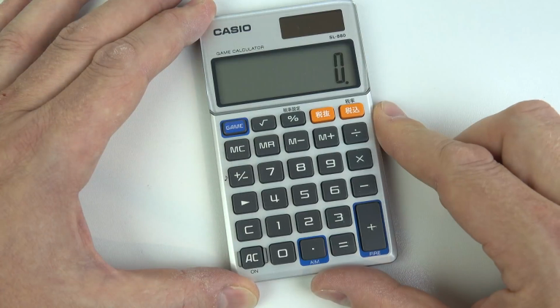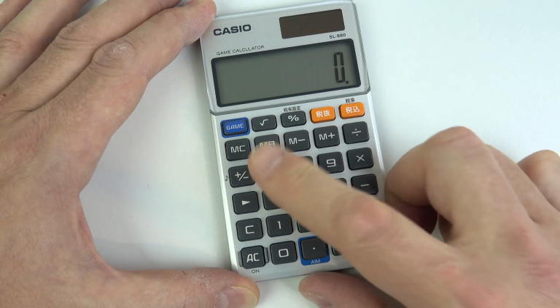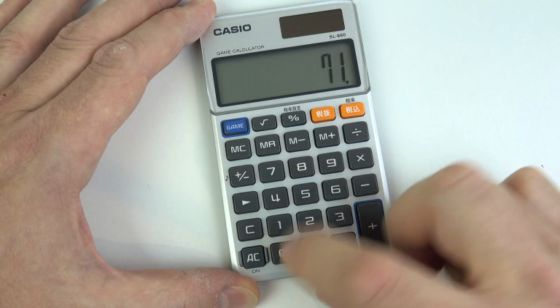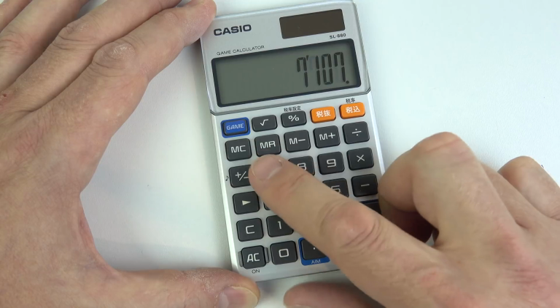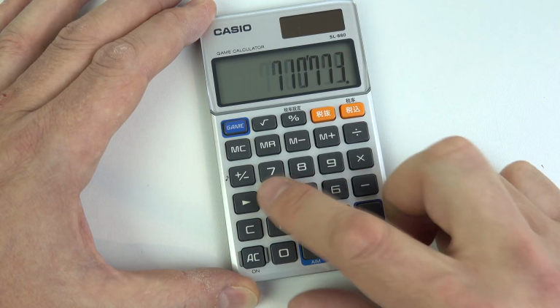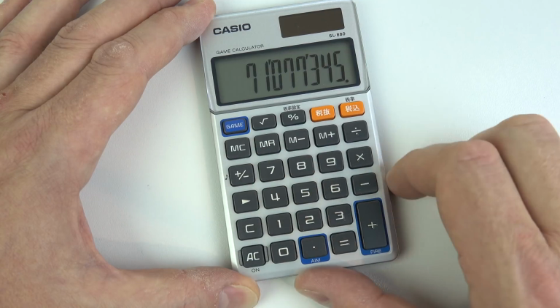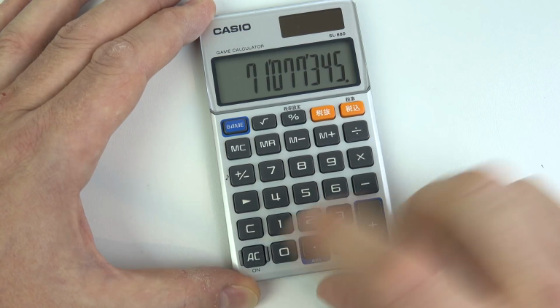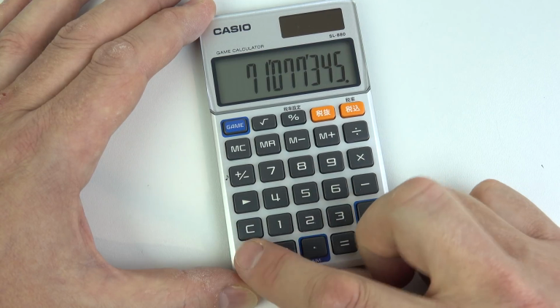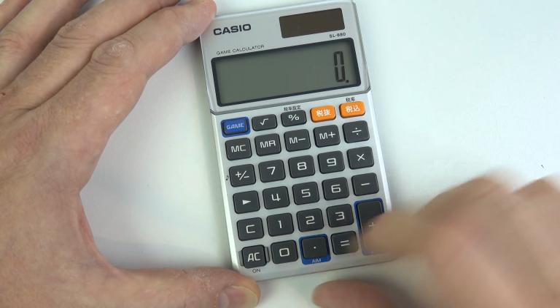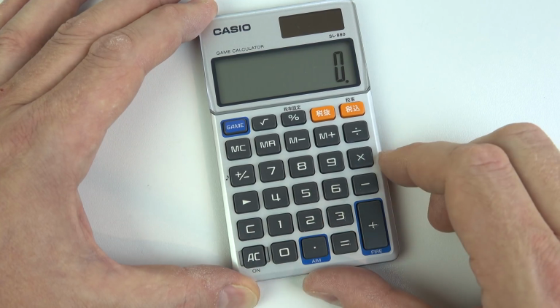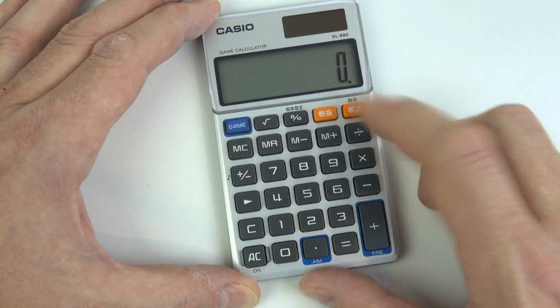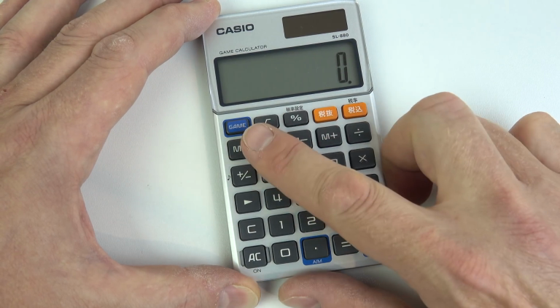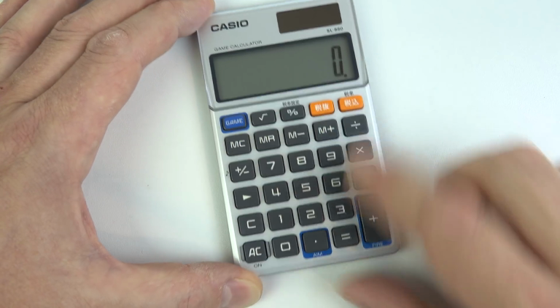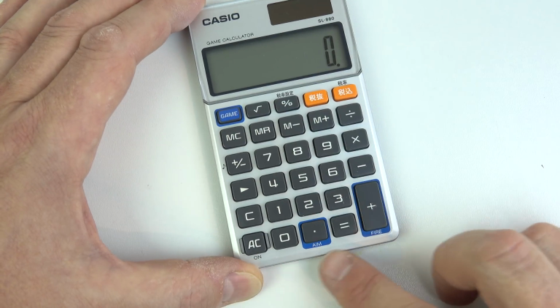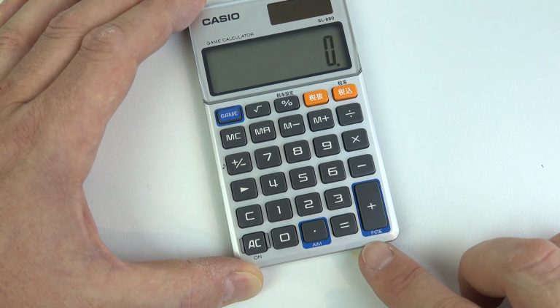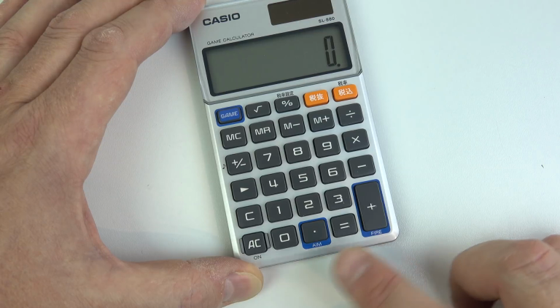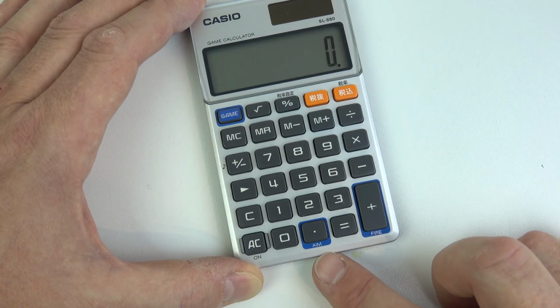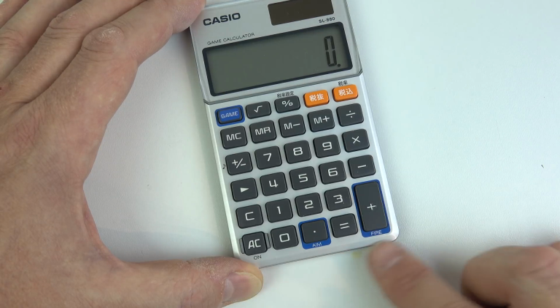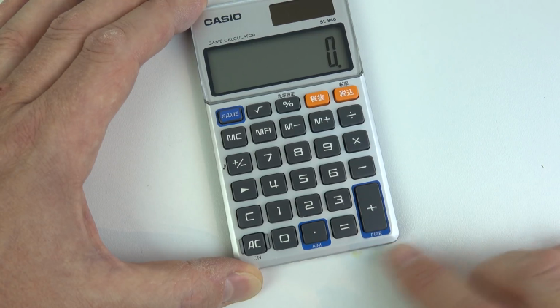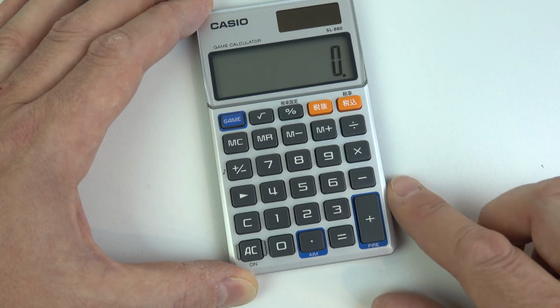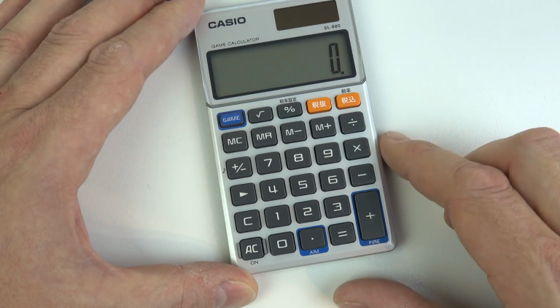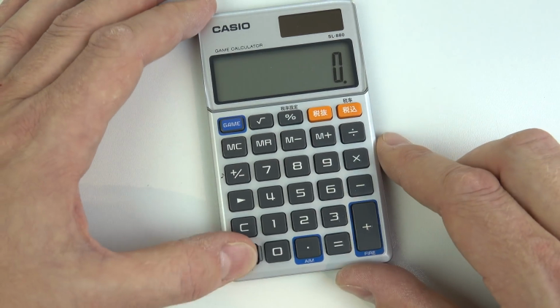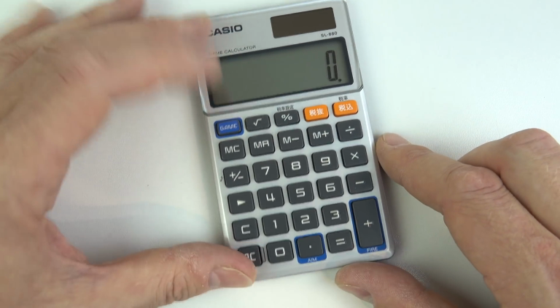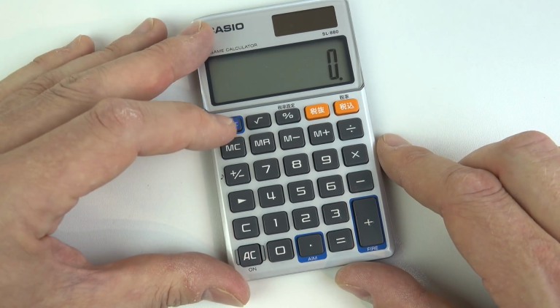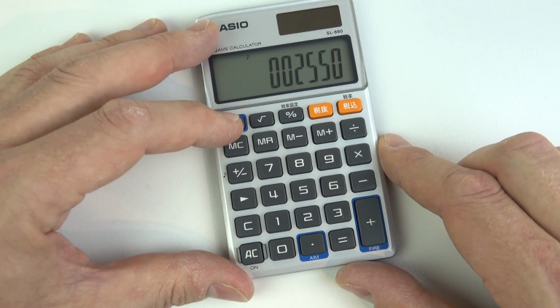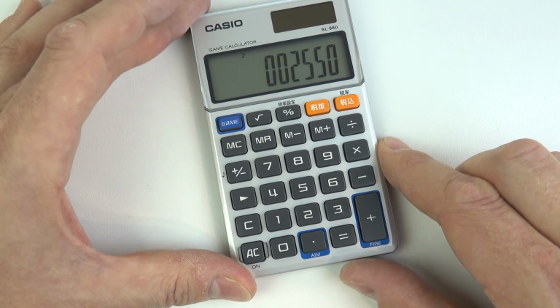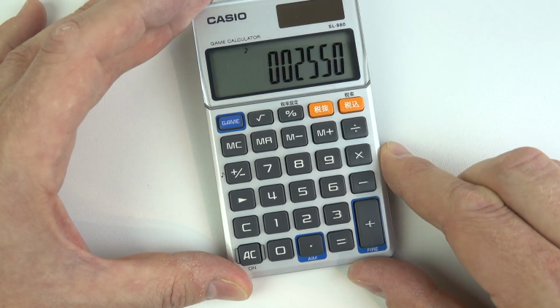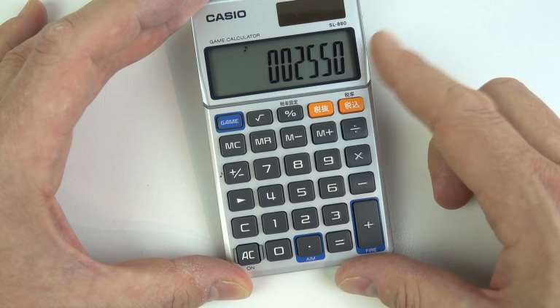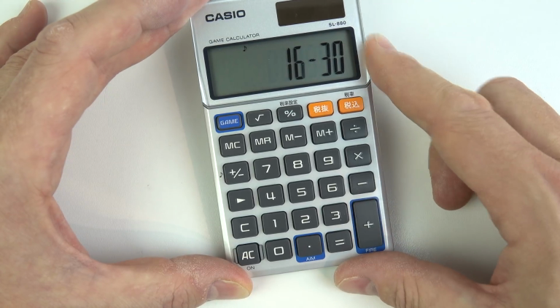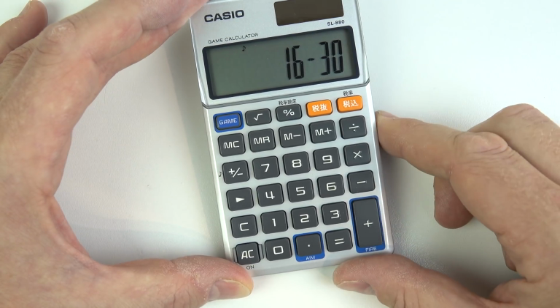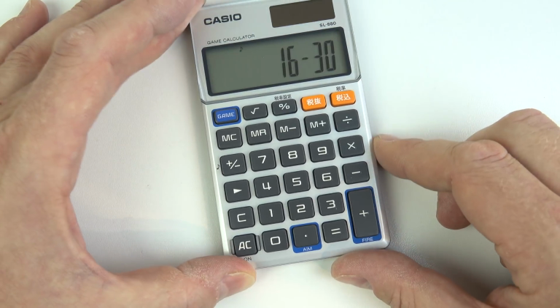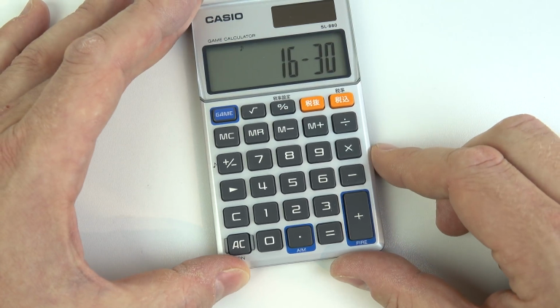It's just a normal calculator, but if you press the game button at the top left you get two other buttons — one that's aim and one that's fire. When you start the game it displays your previous high score and then the game begins.